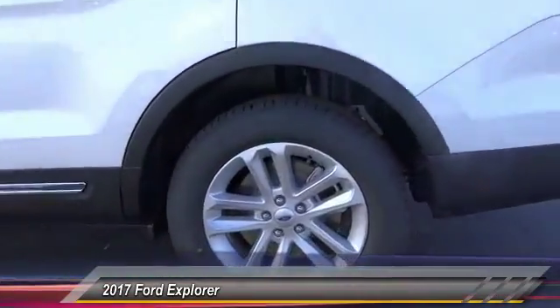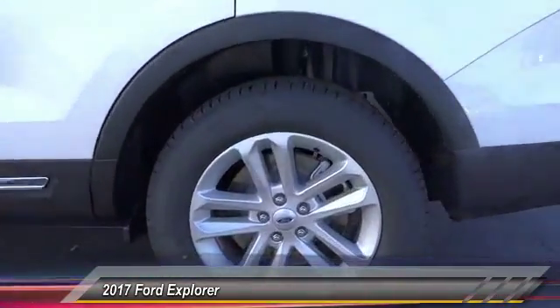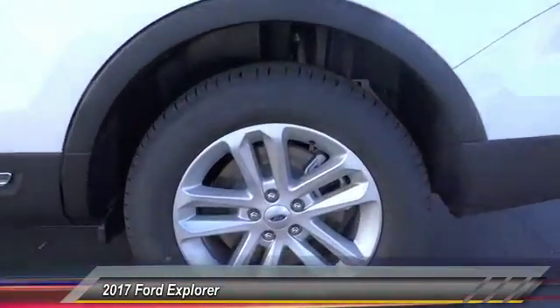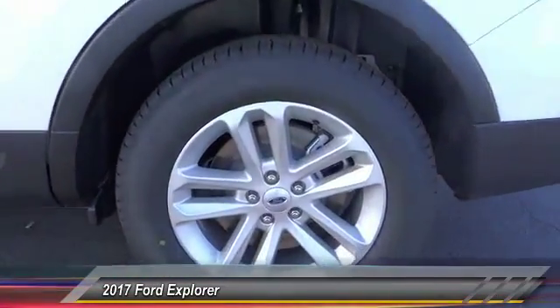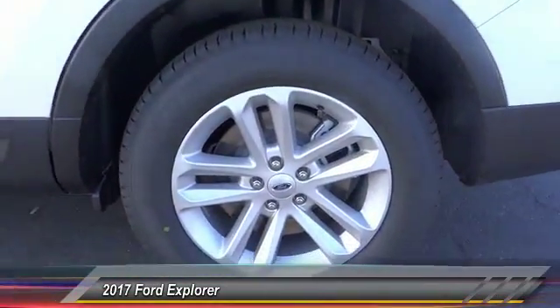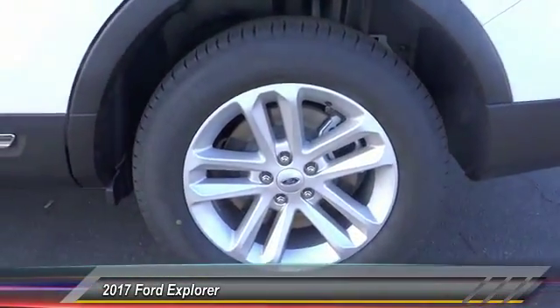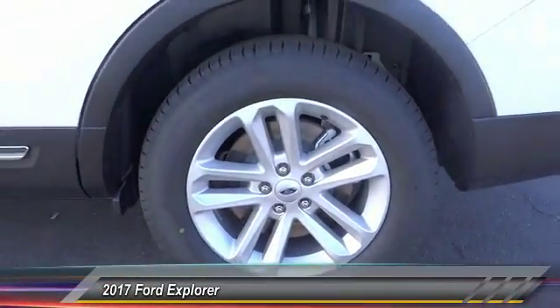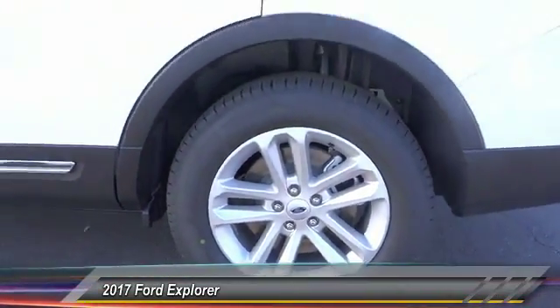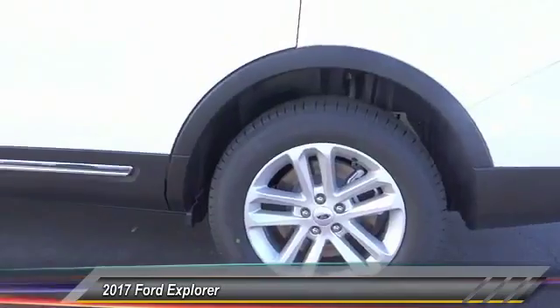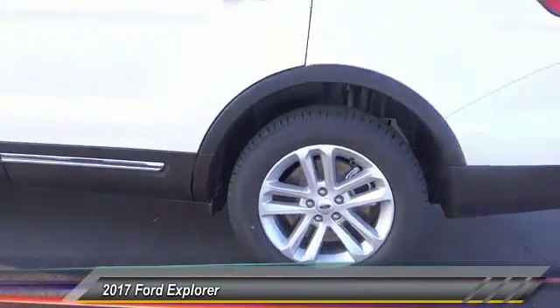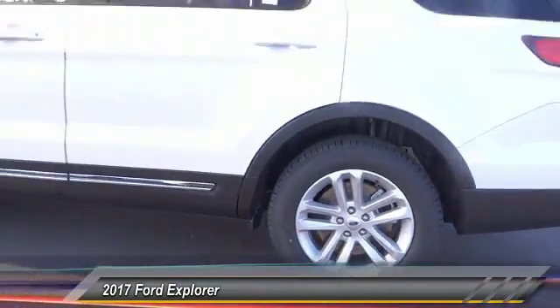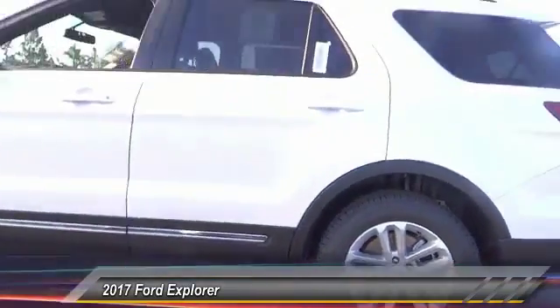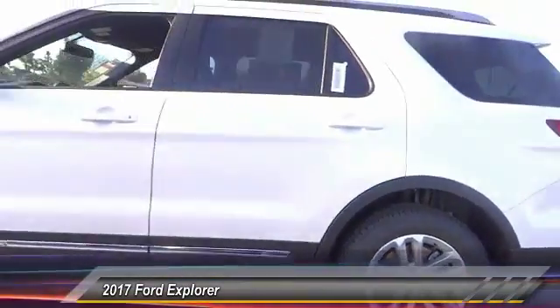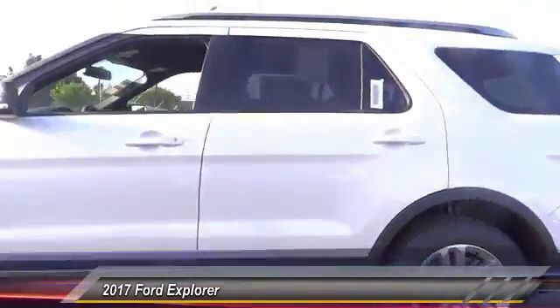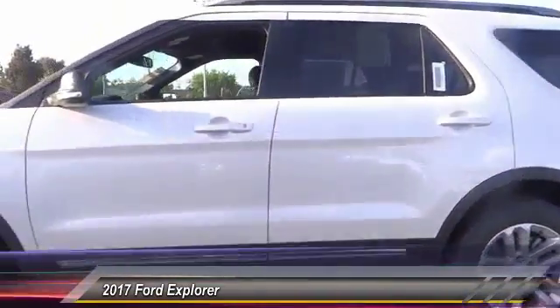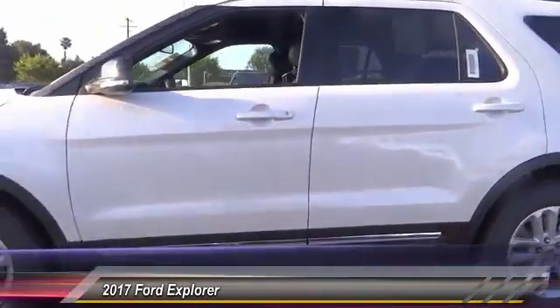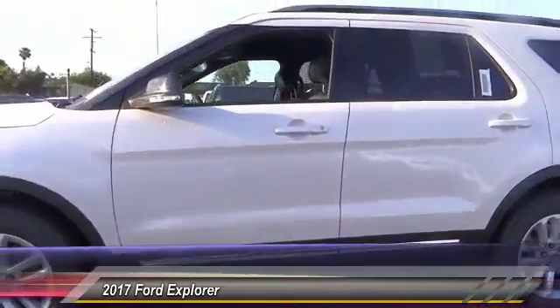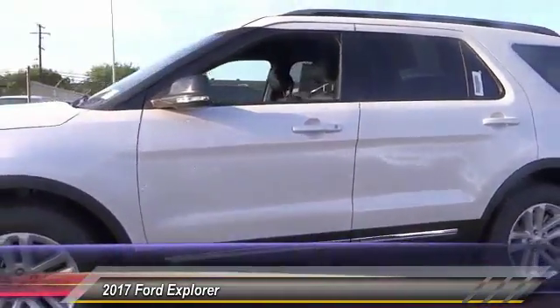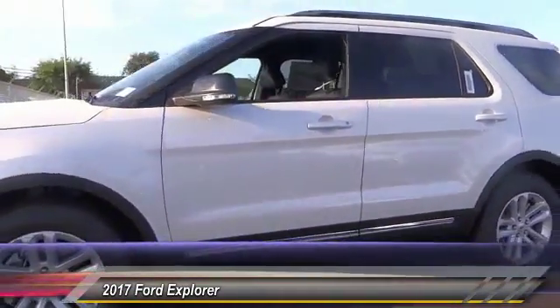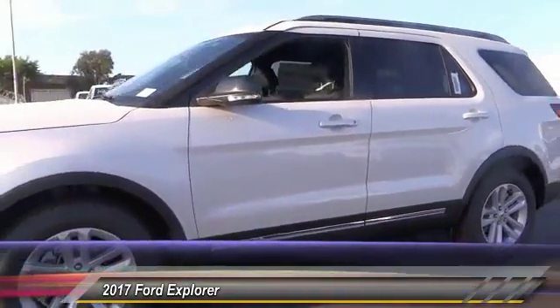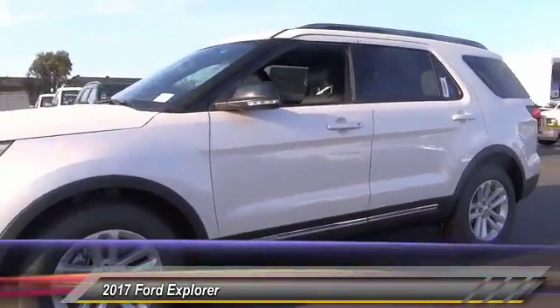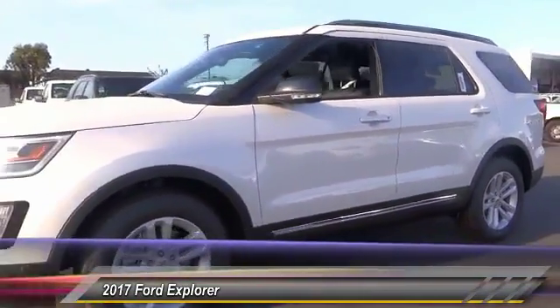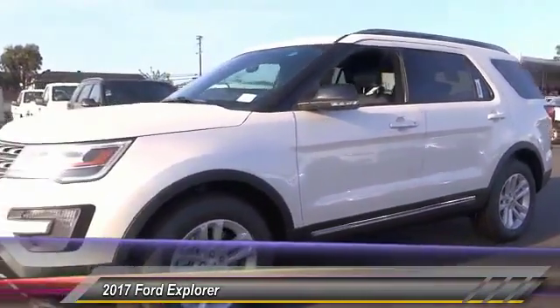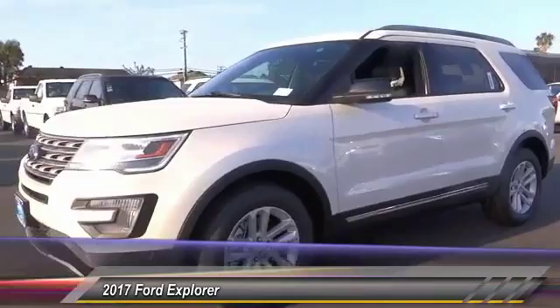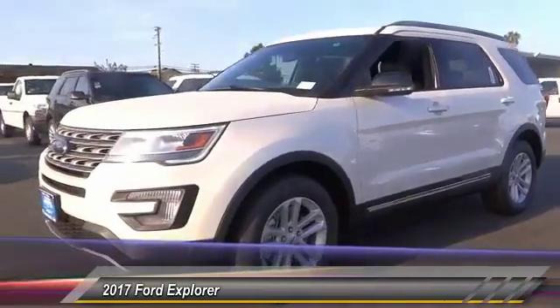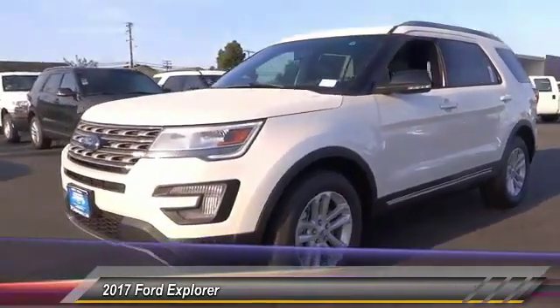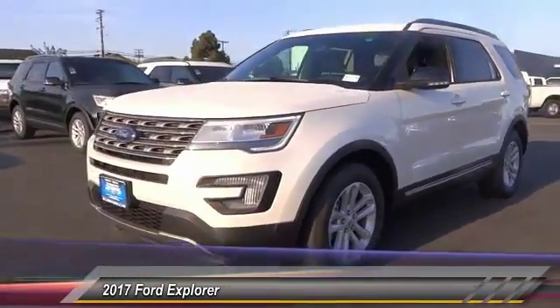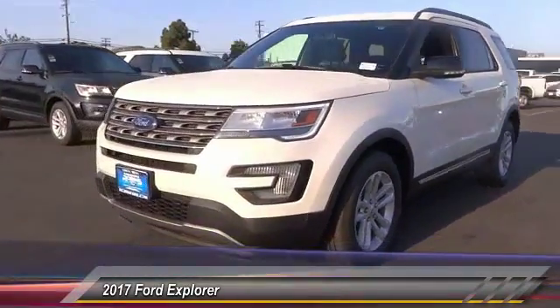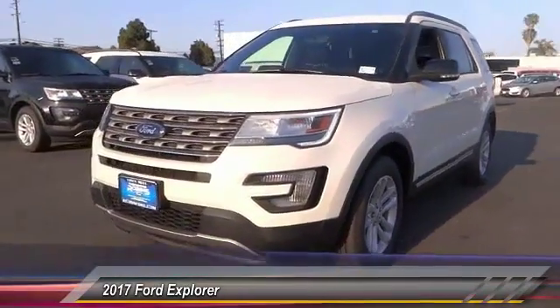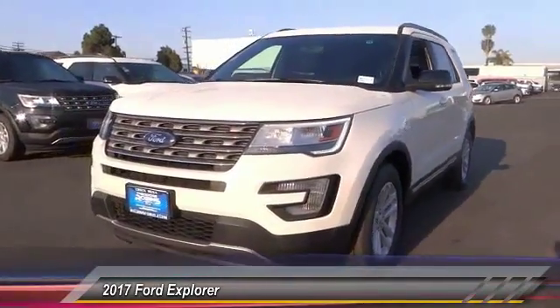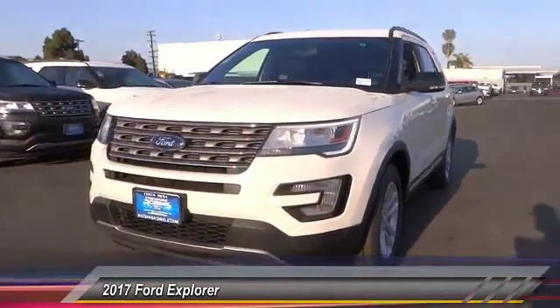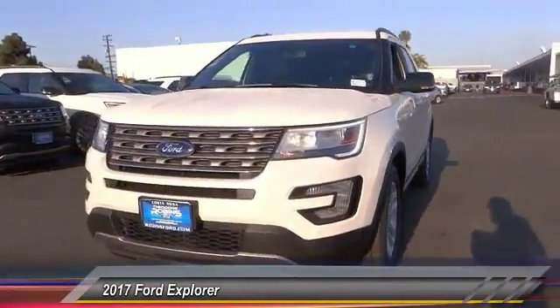CD player, power locks, power windows, leather seats. Take this vehicle for a spin and see why so many shoppers are now proud owners.